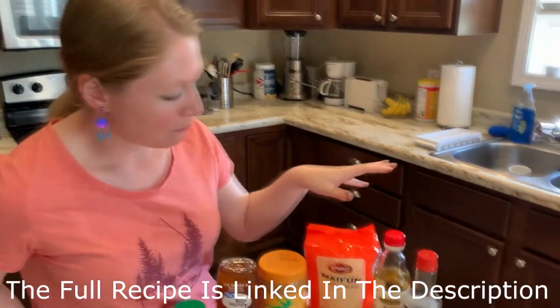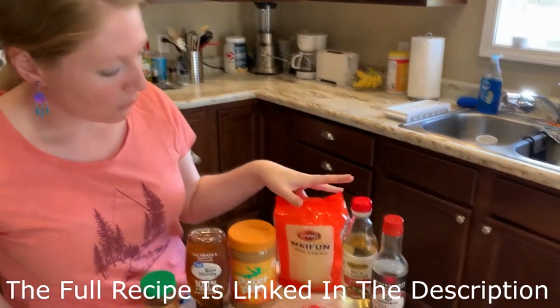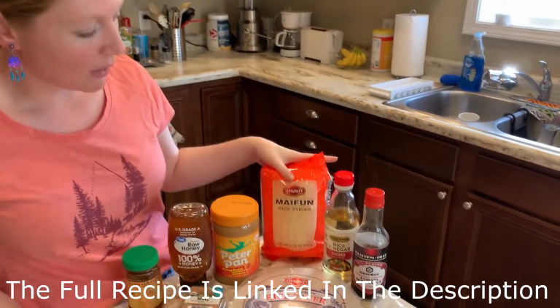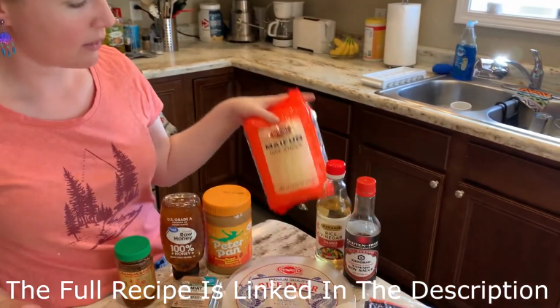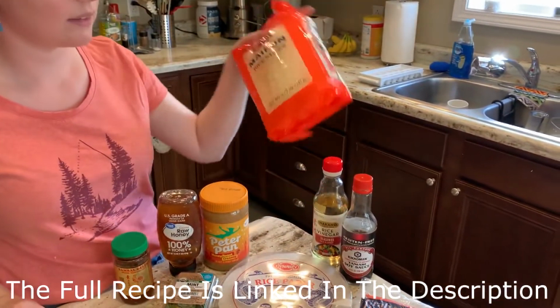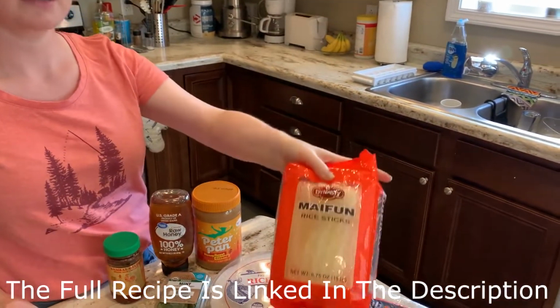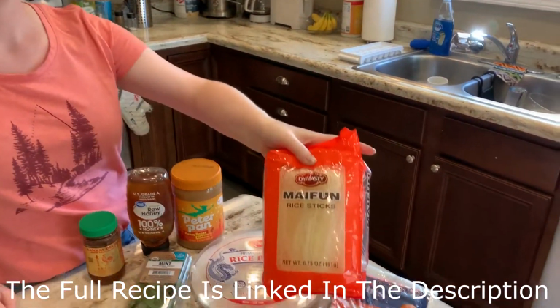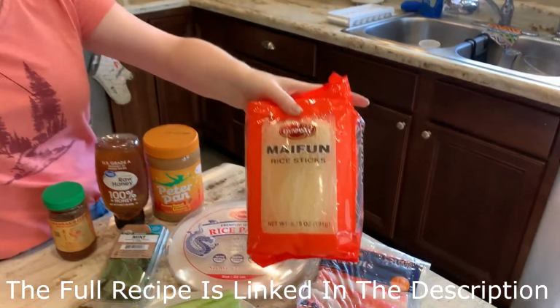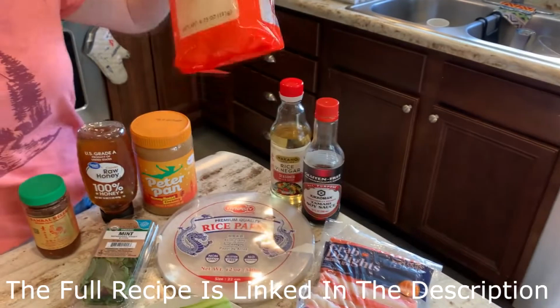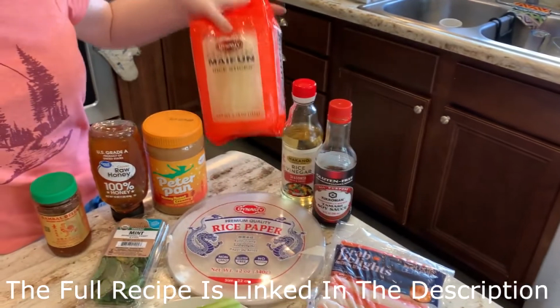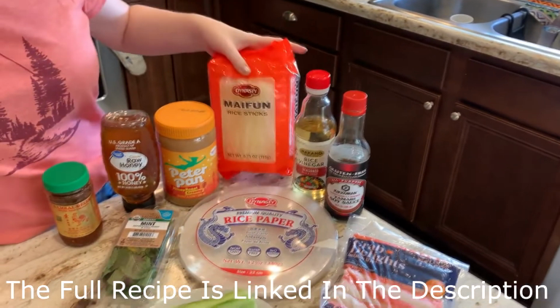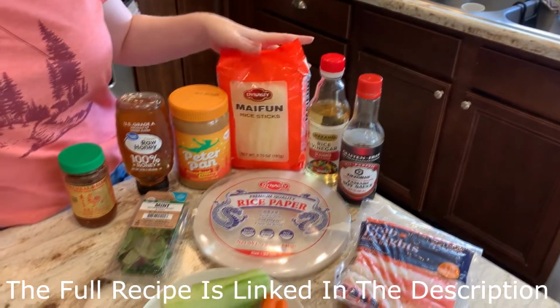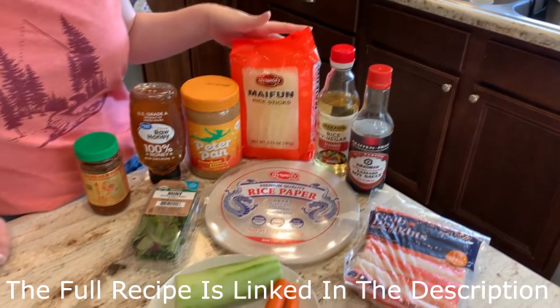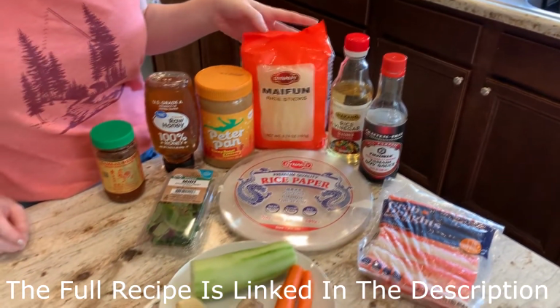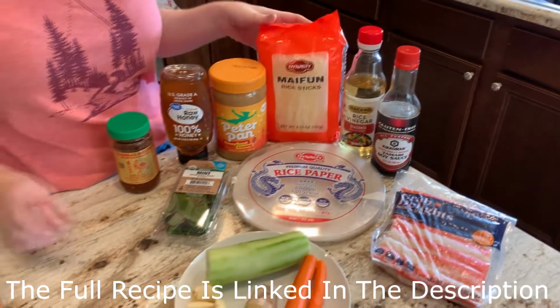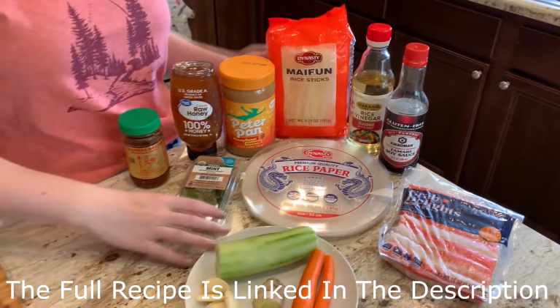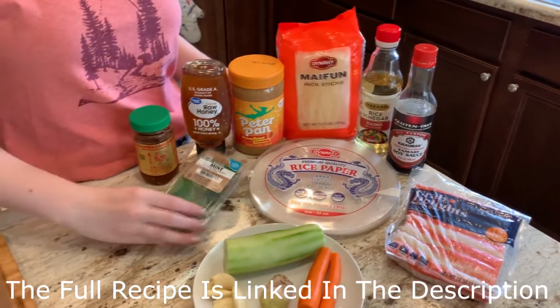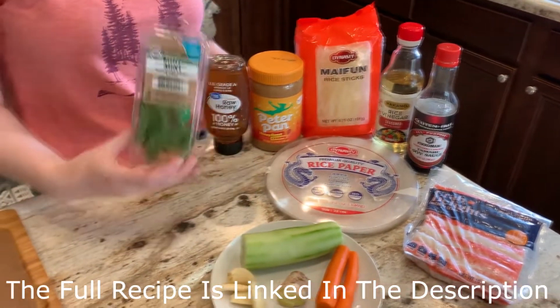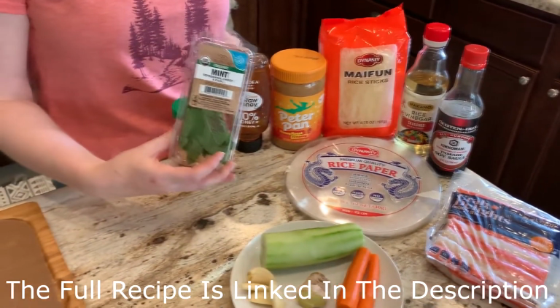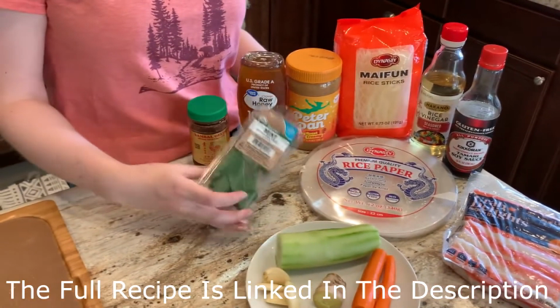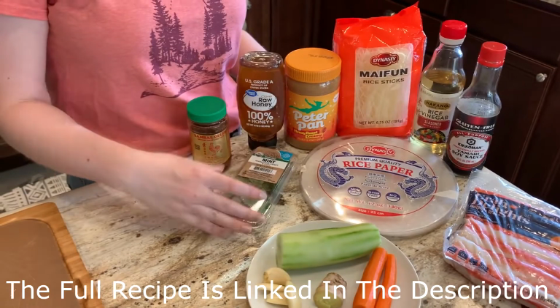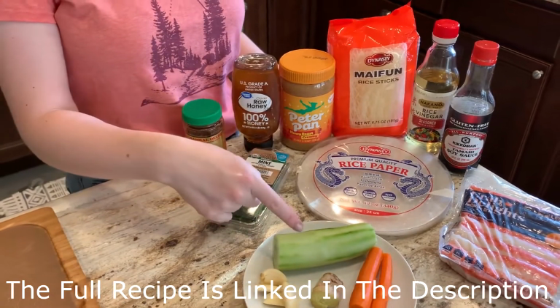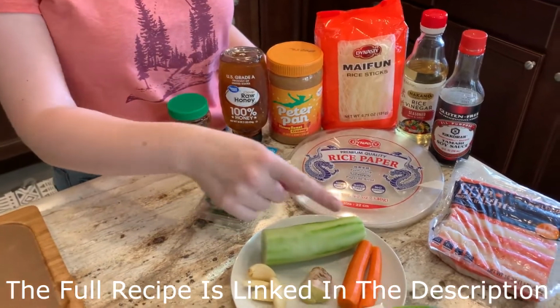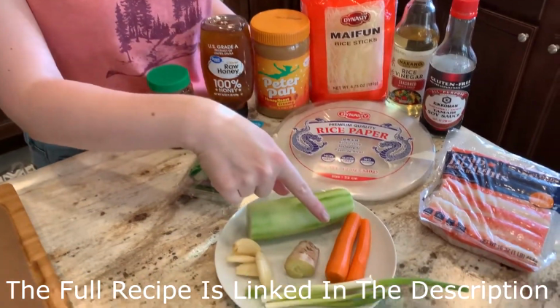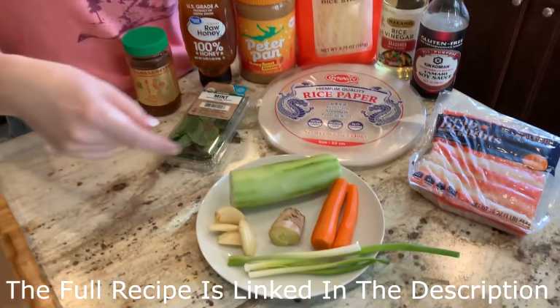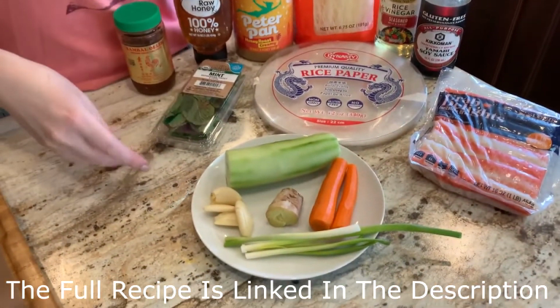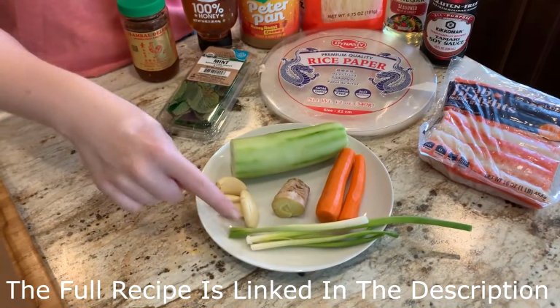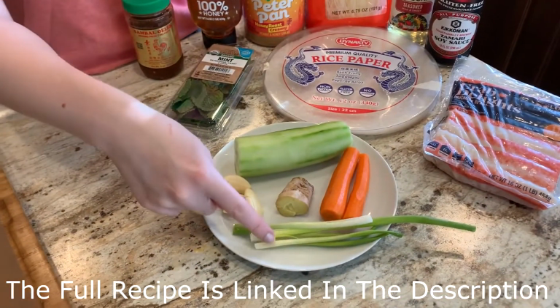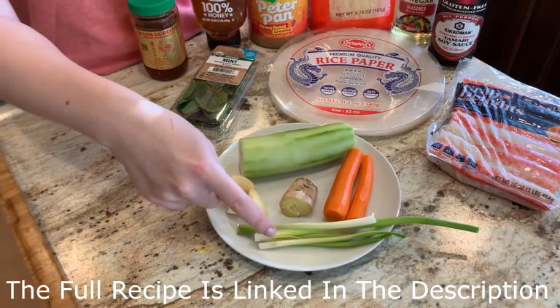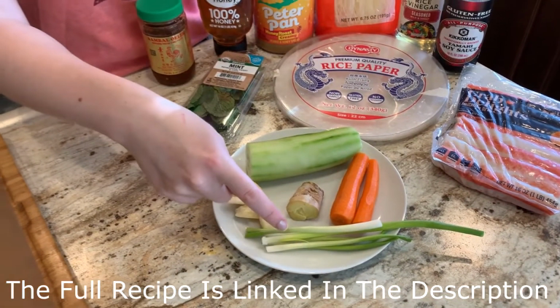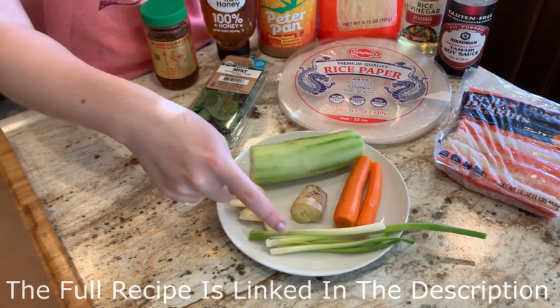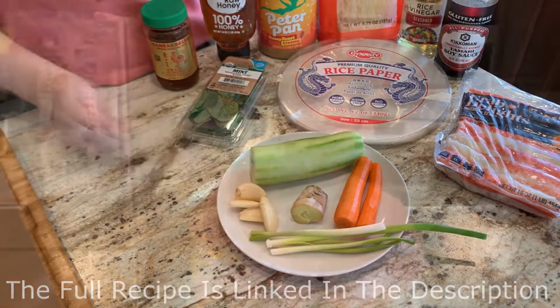You will need rice noodles, very thin ones preferably, and we are going to put mint leaves in ours, cucumber, carrots, and a little bit of green onions.